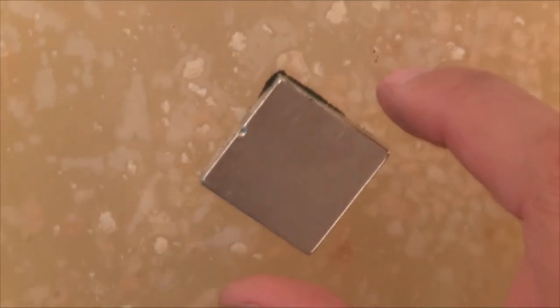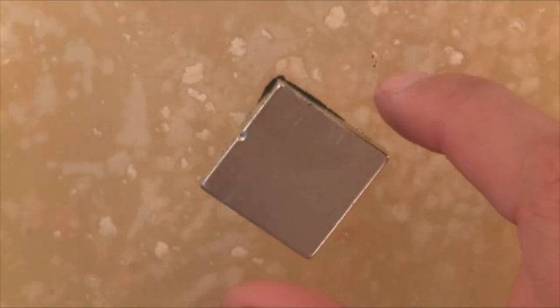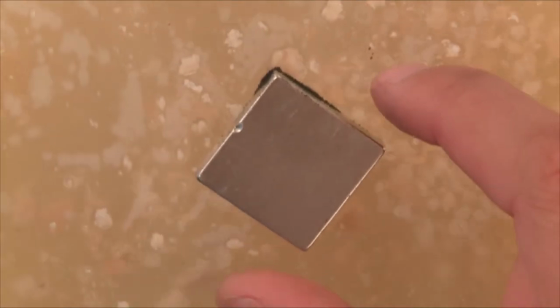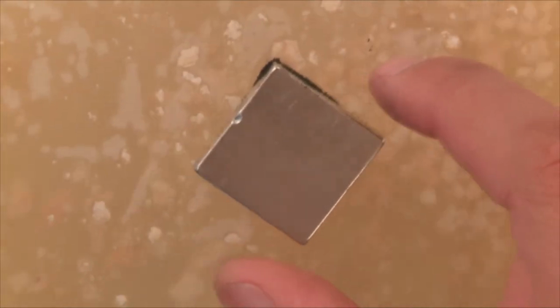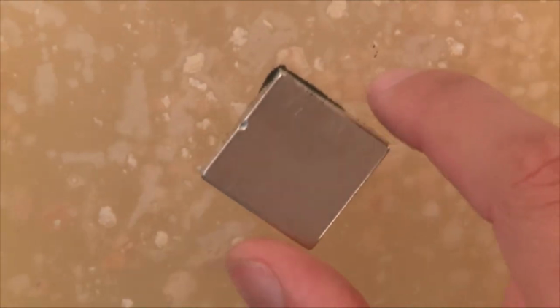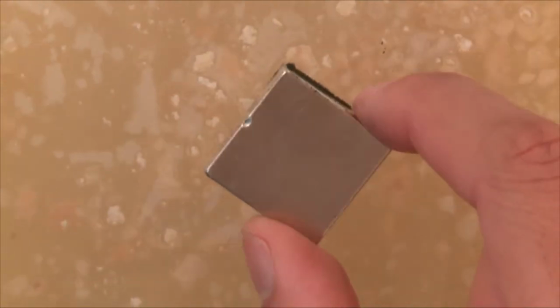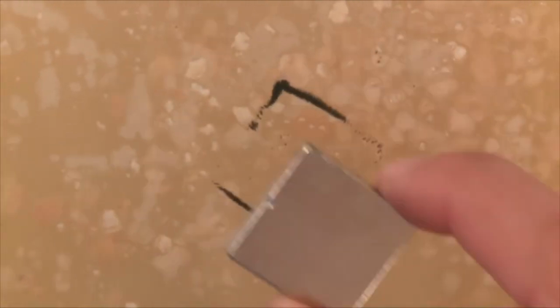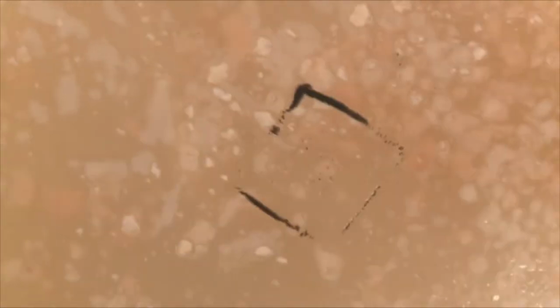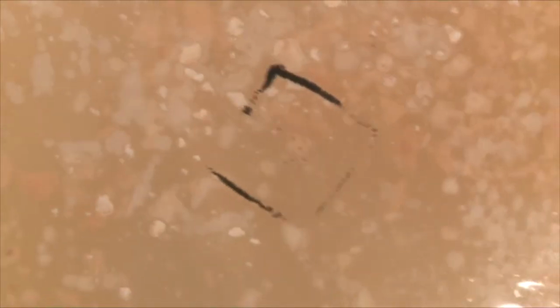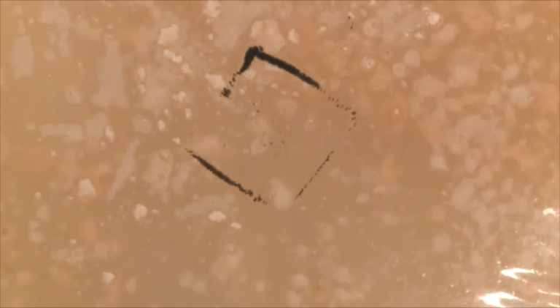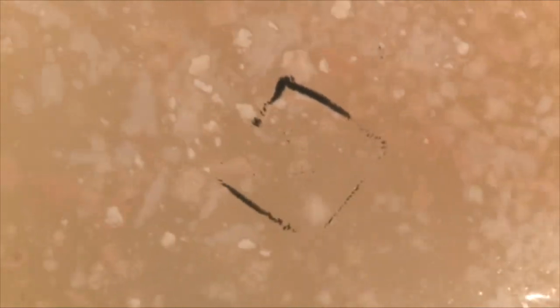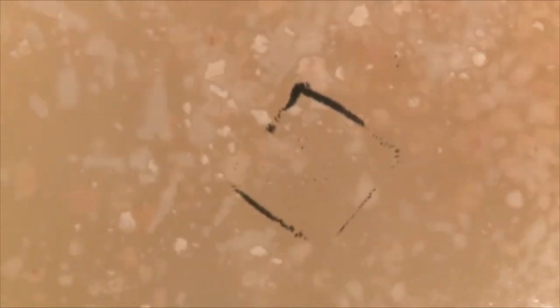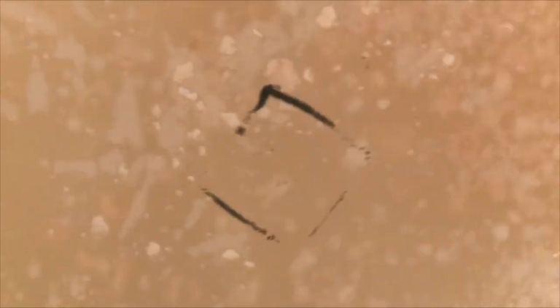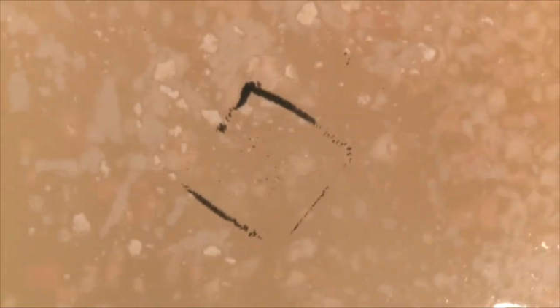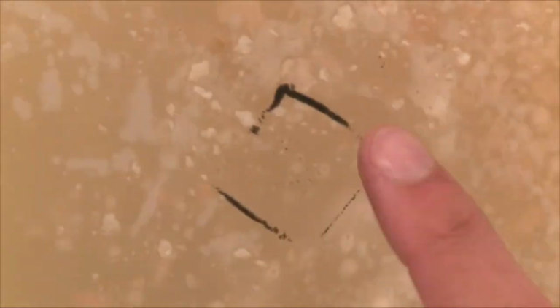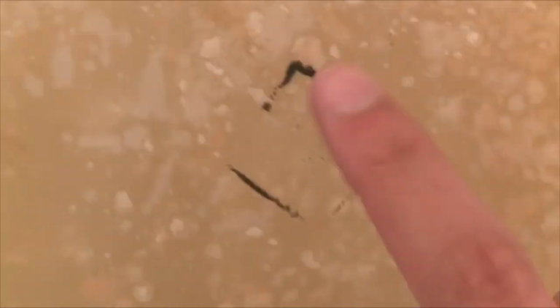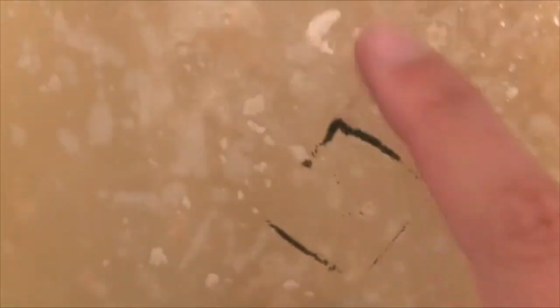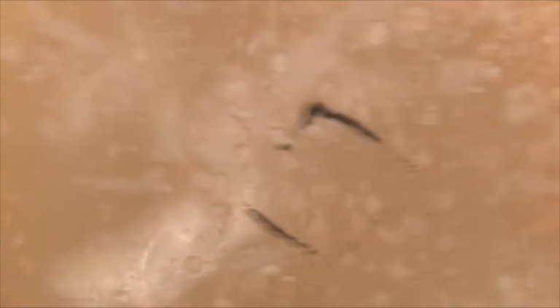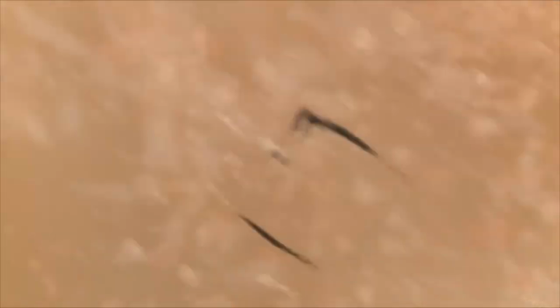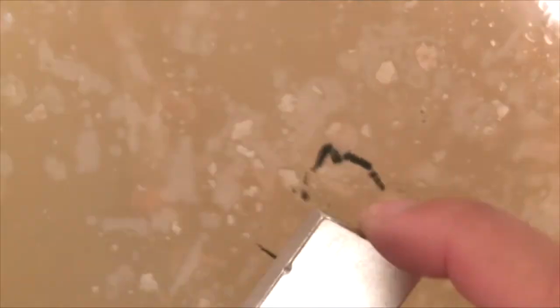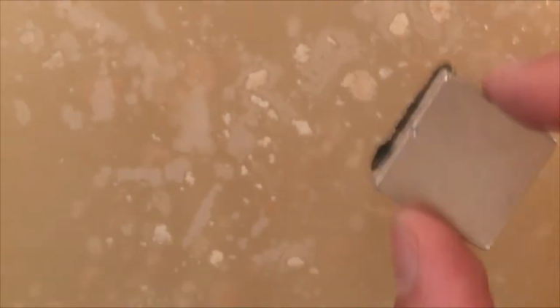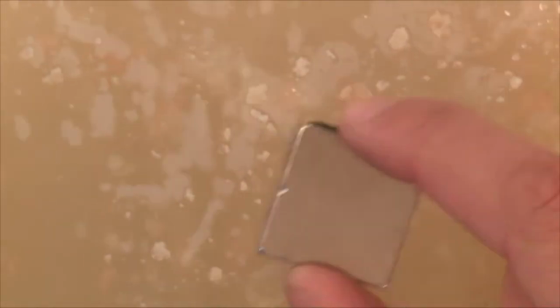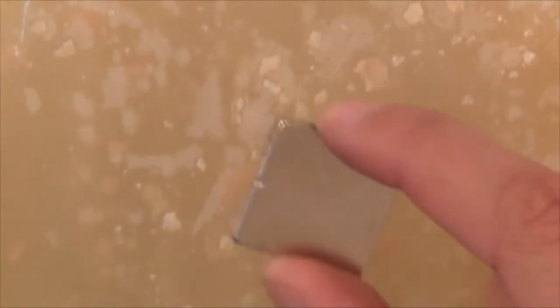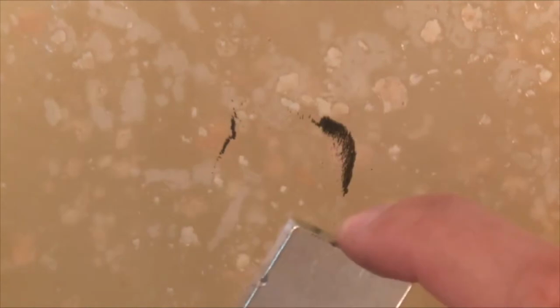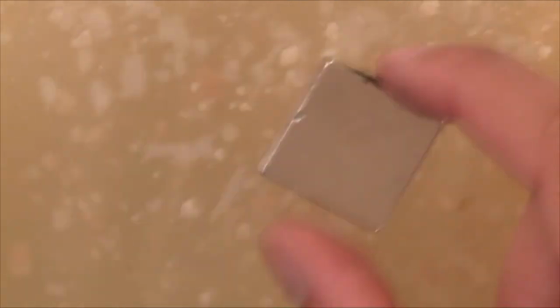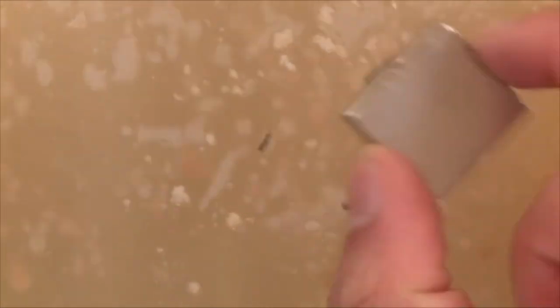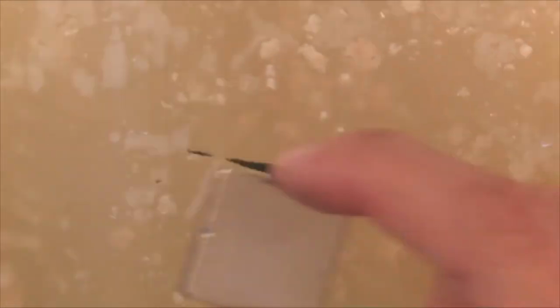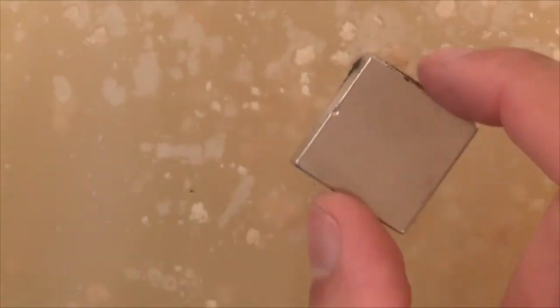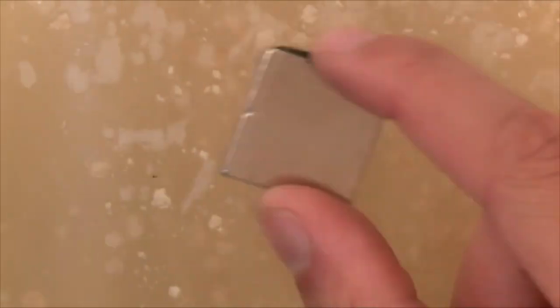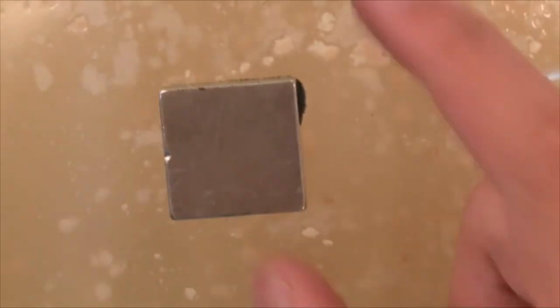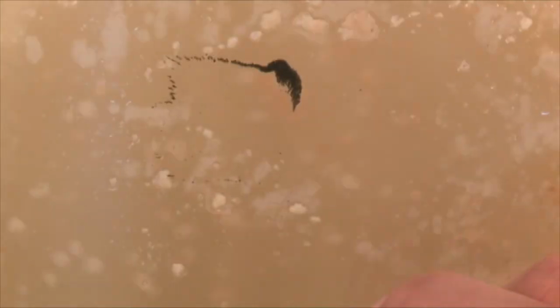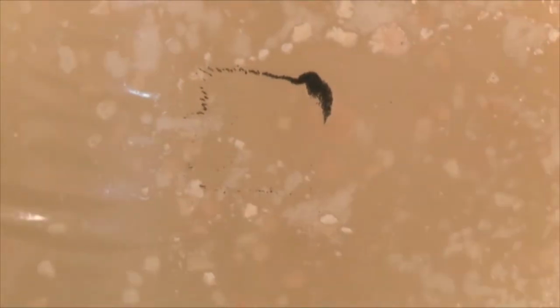You should be able to see tiny black specks on the inside of the bag around the edges of the magnet. That's iron. Keep the magnet touching the bag and move it in little circles — the little iron specks should start to clump together.